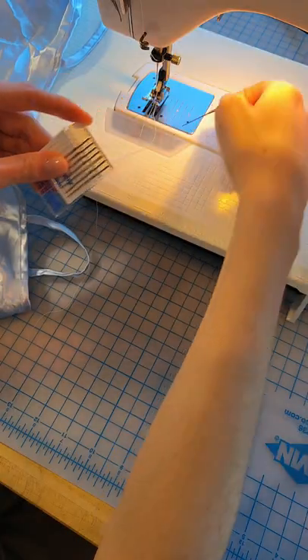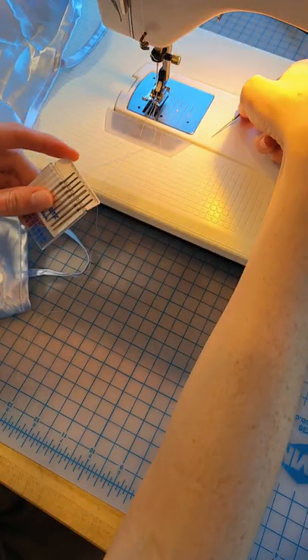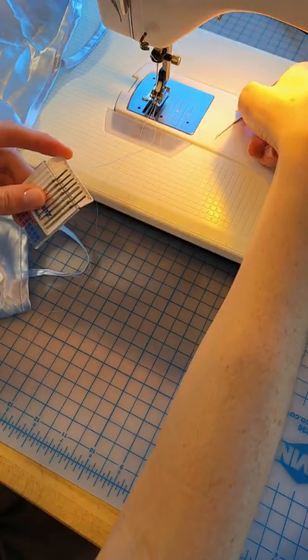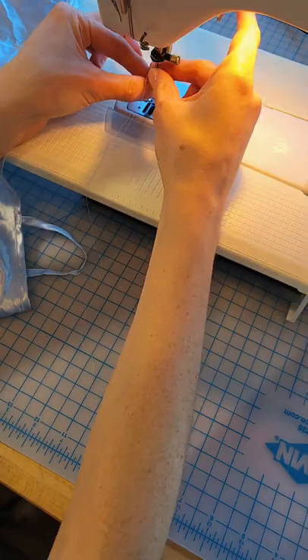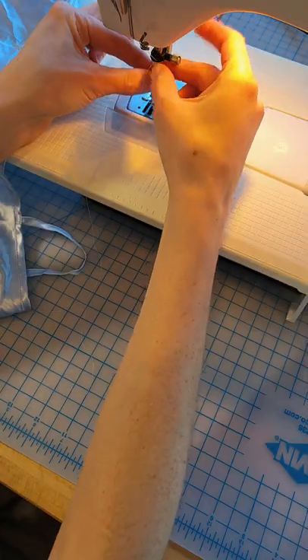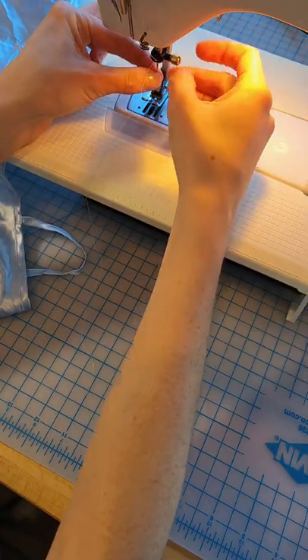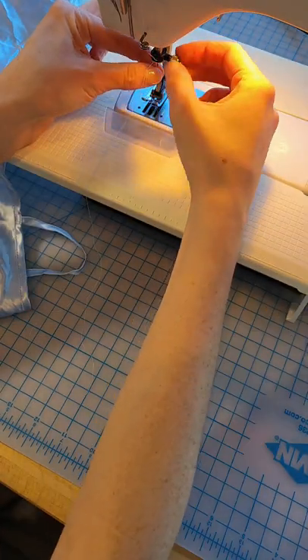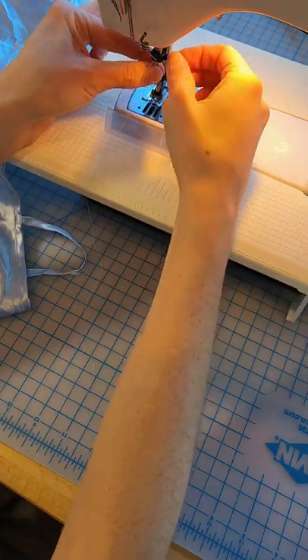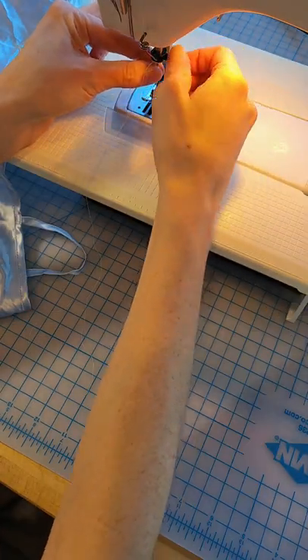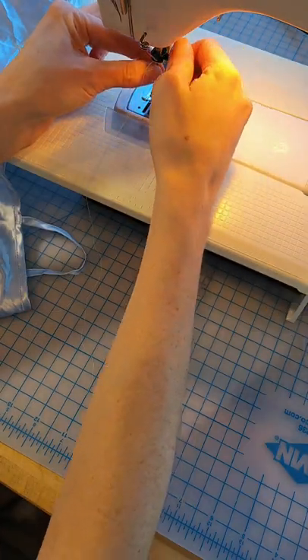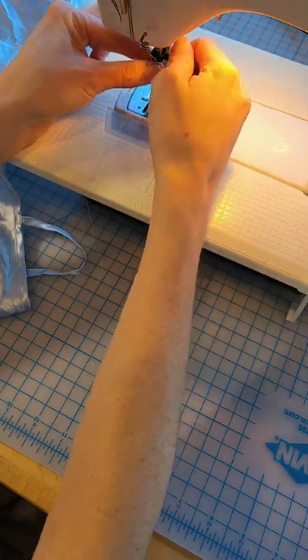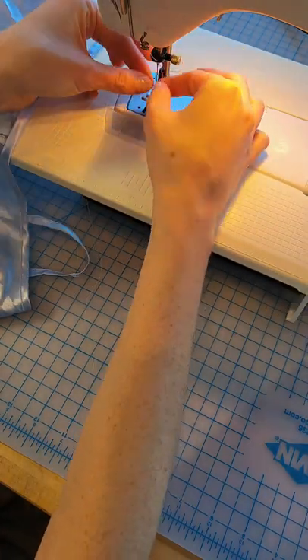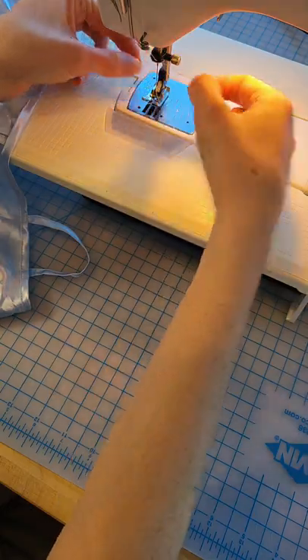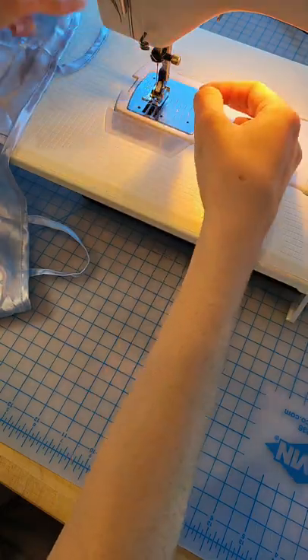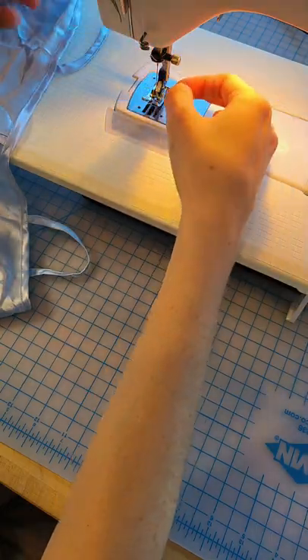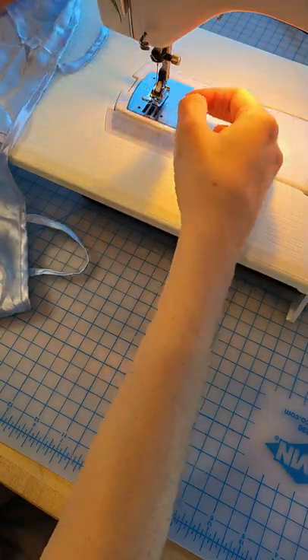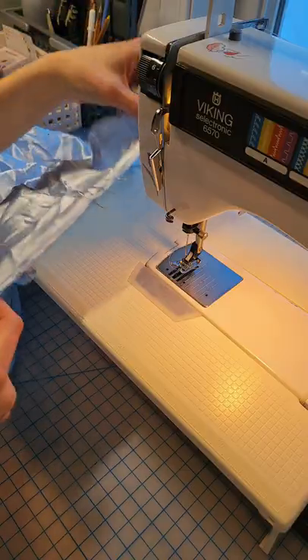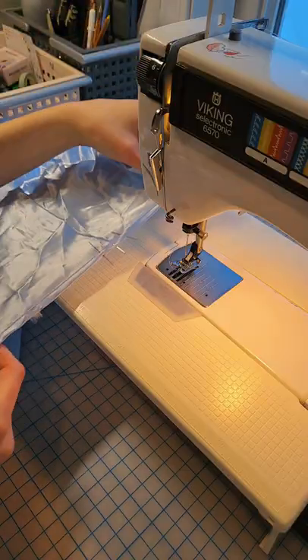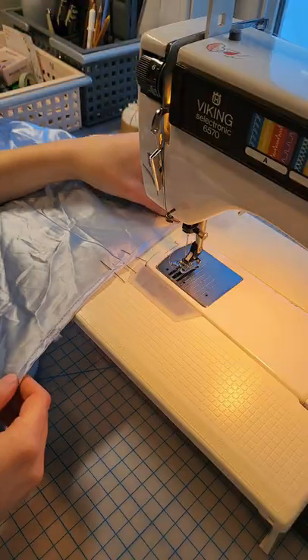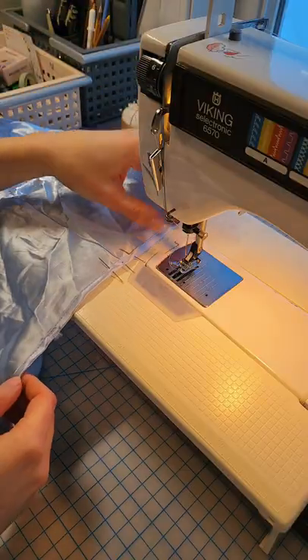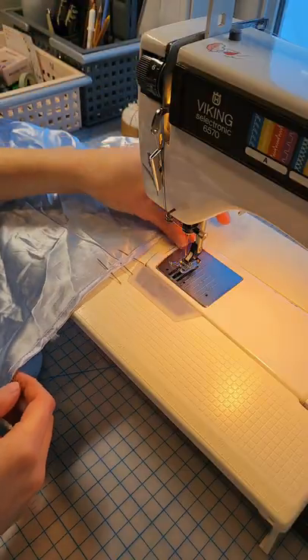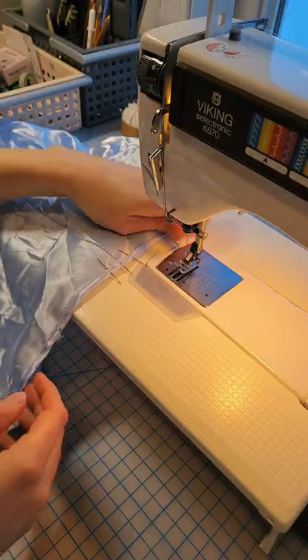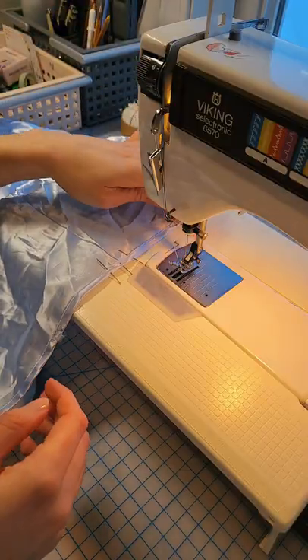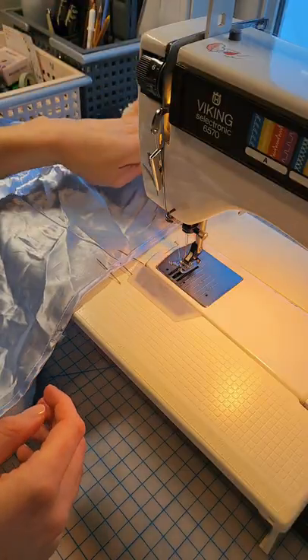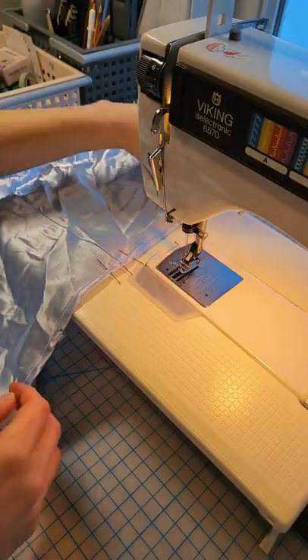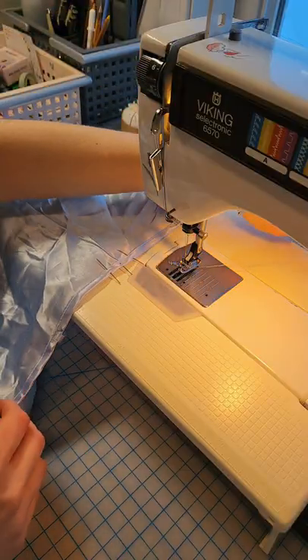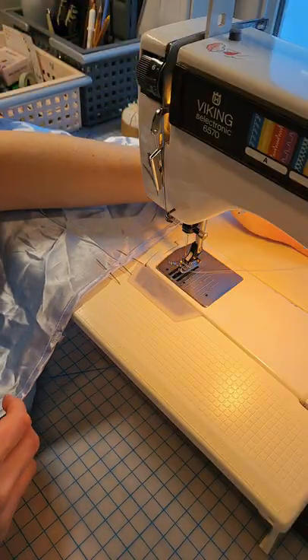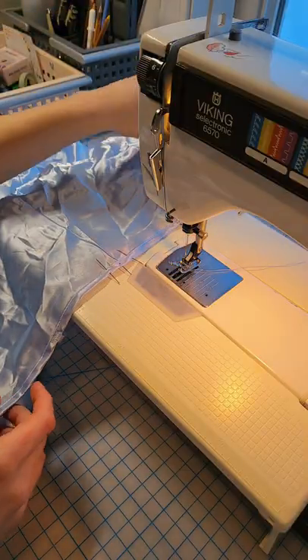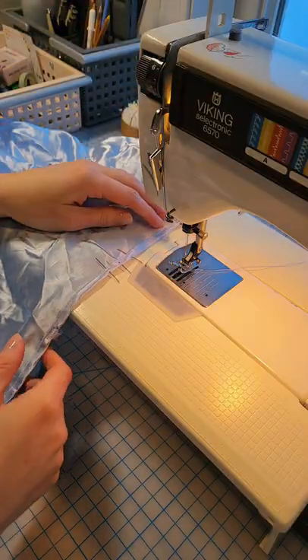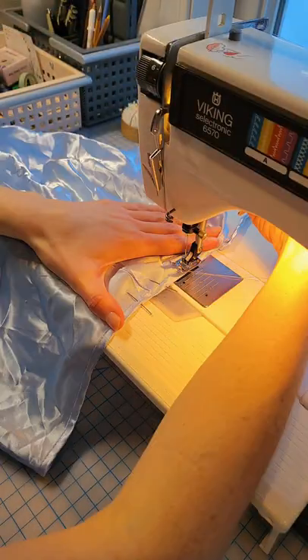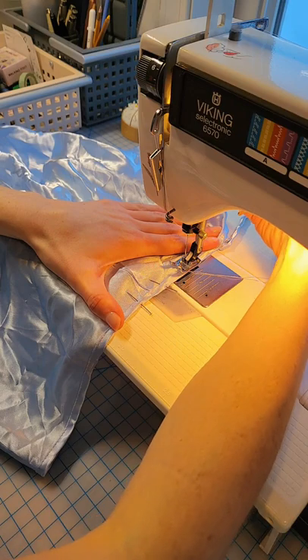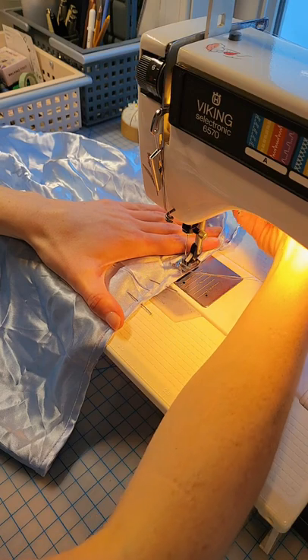I'll prep my machine for the satin fabric by installing a thin, sharp needle — I'm using a 70/10 here. Thread the needle, bring those threads to the back, and I'm ready to place those stitches.